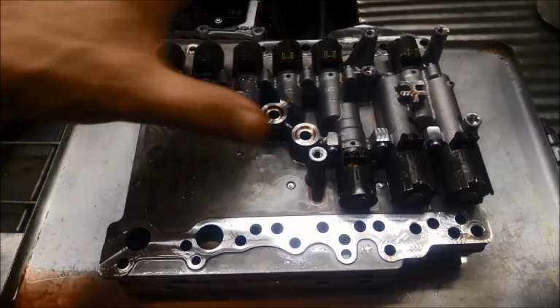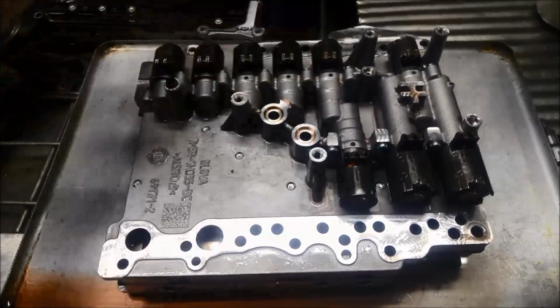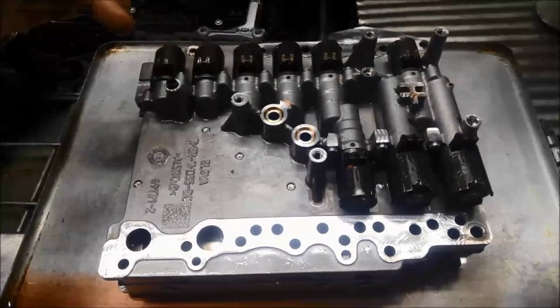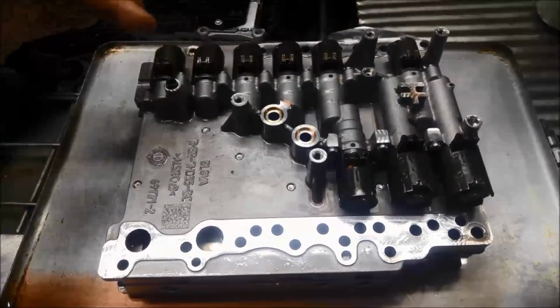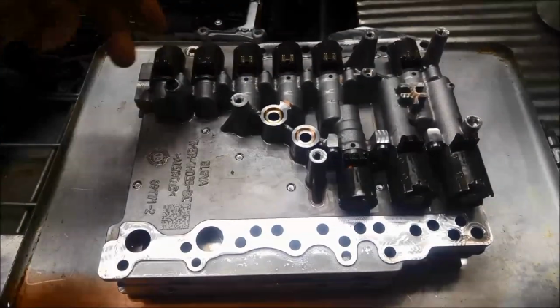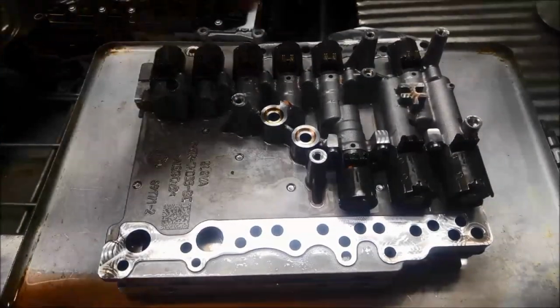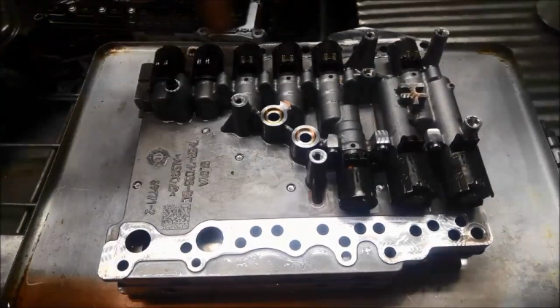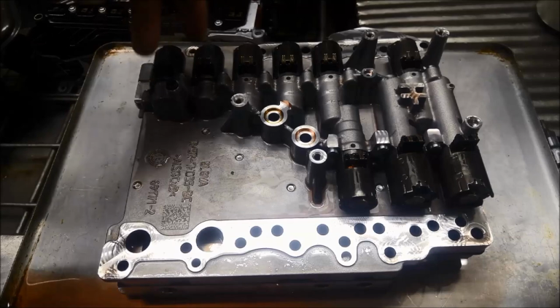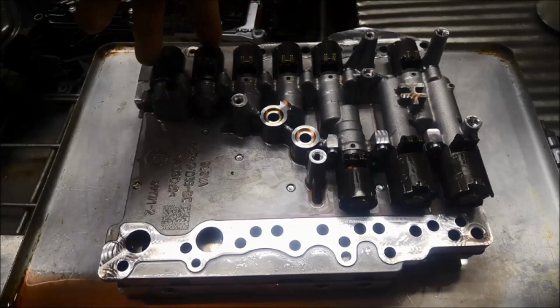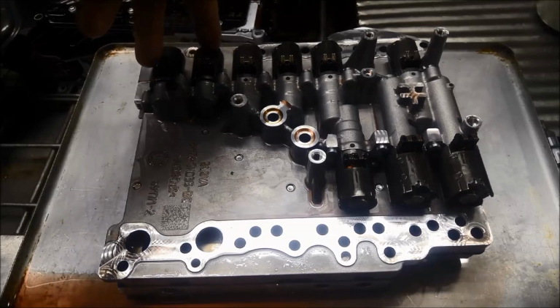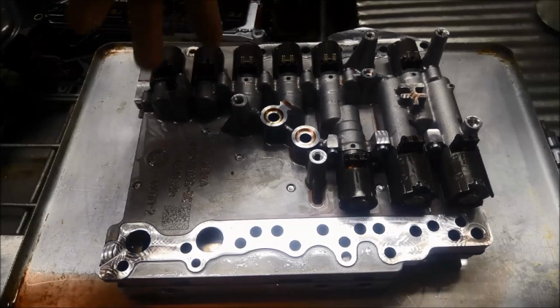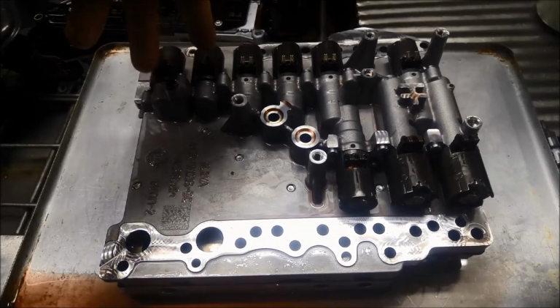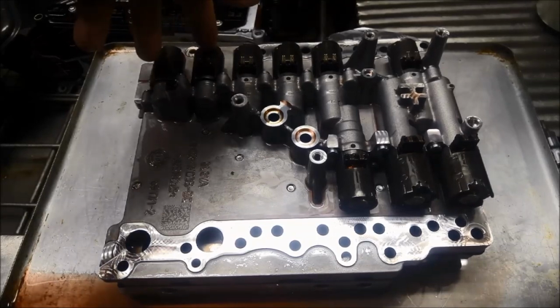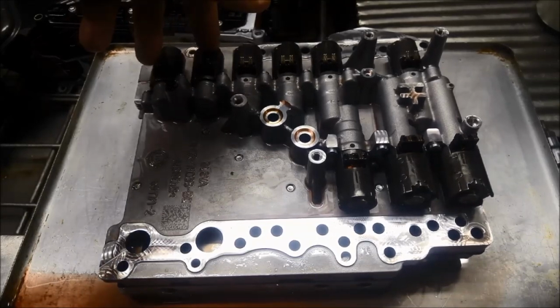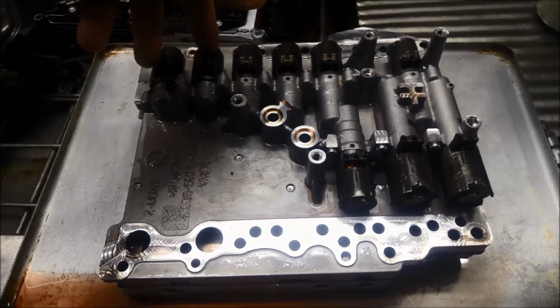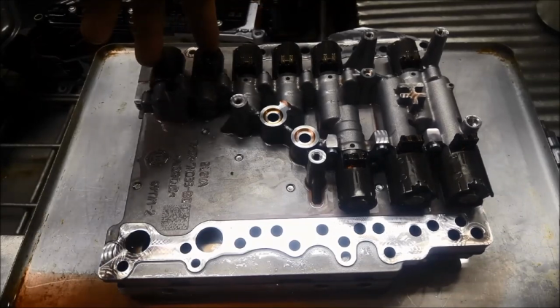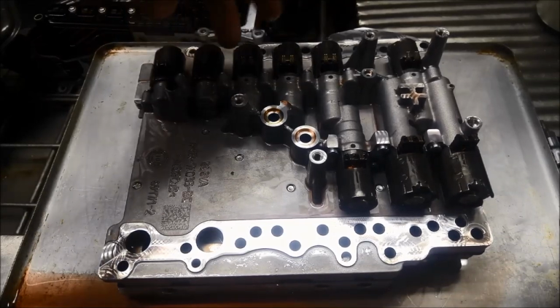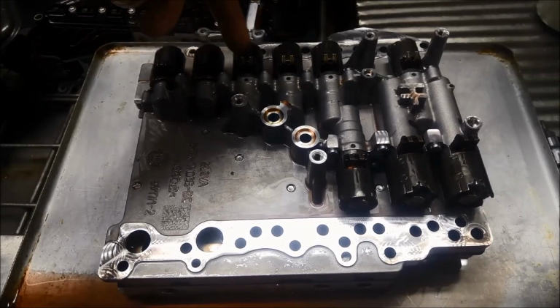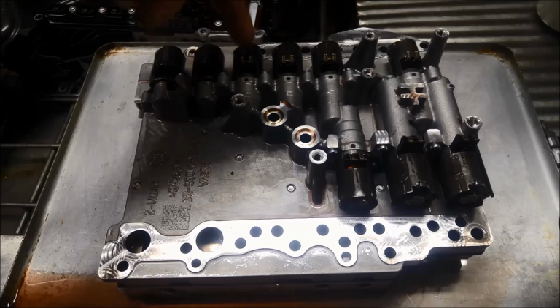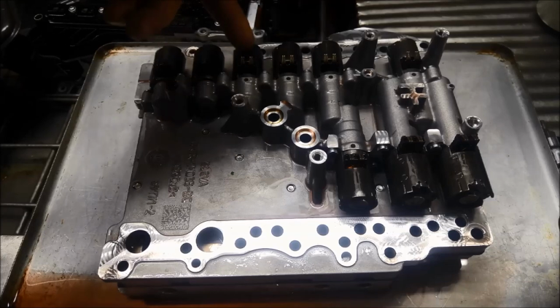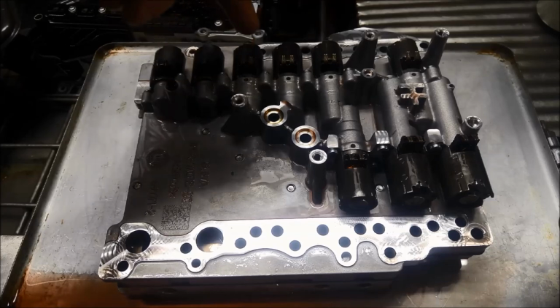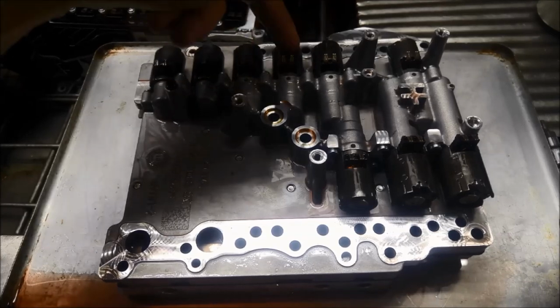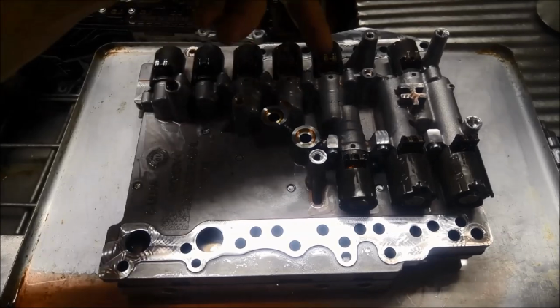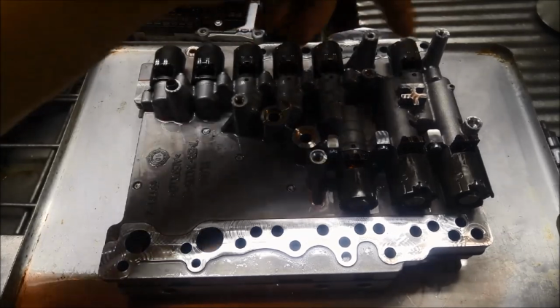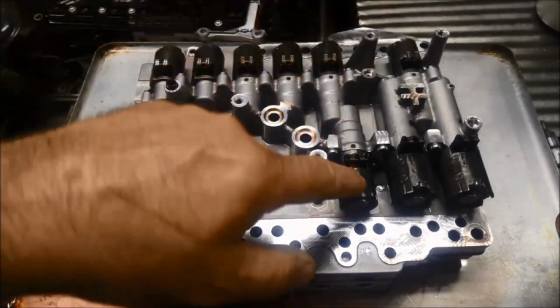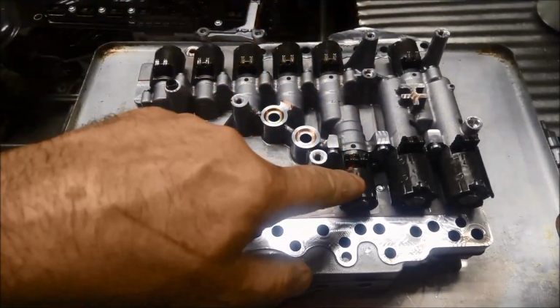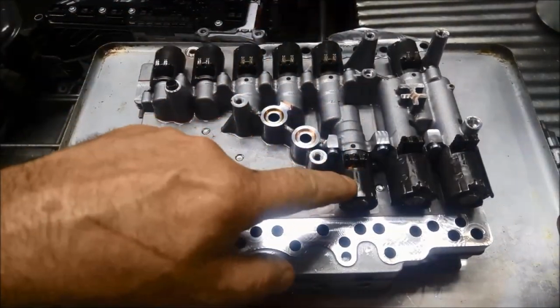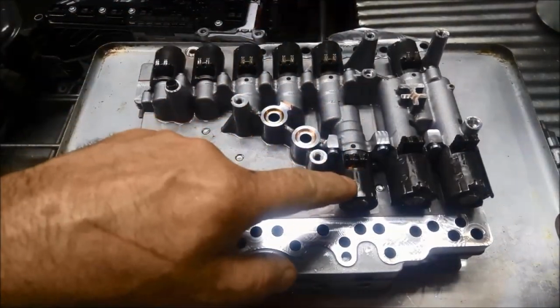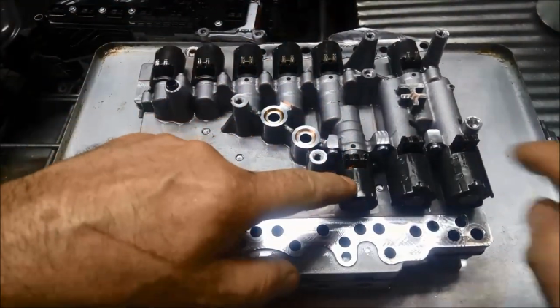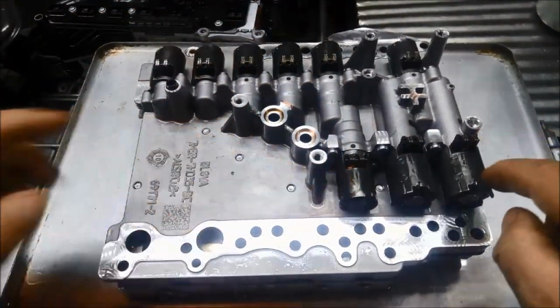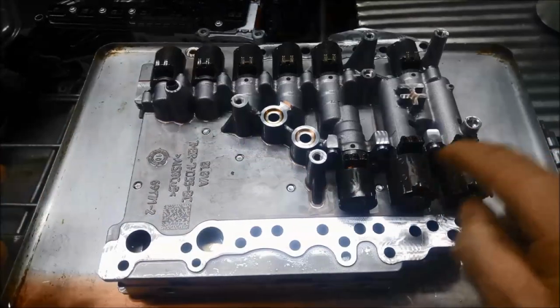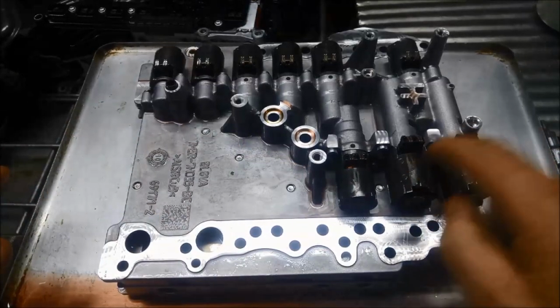Taking note: there are two solenoids that are the same — these two. Then there are five that are the same: one, two, three, four, and five. And these two are the same.